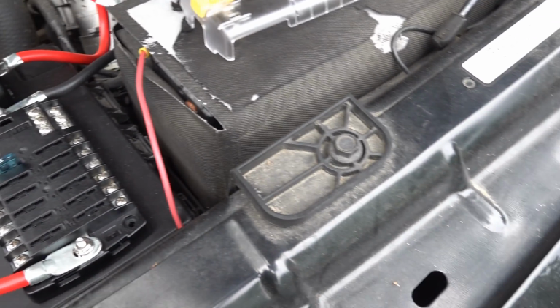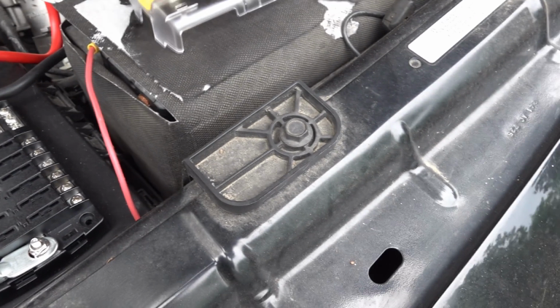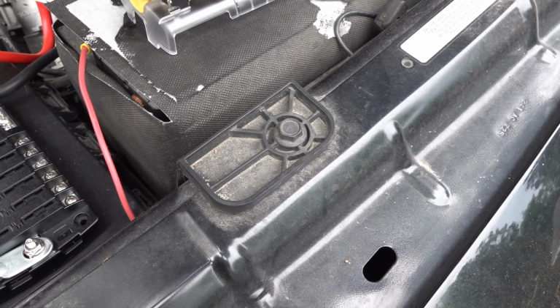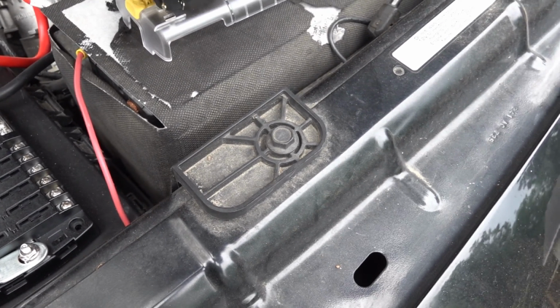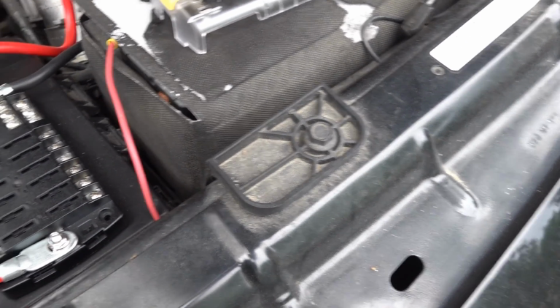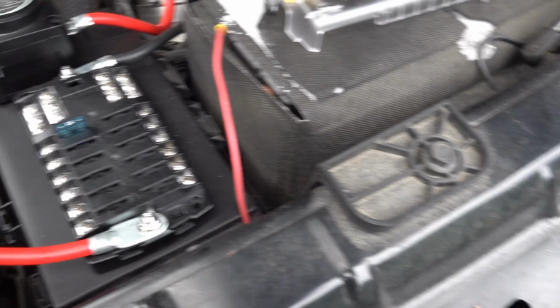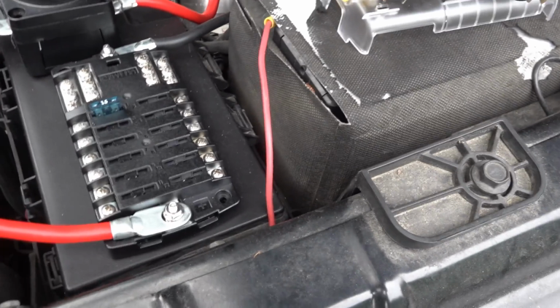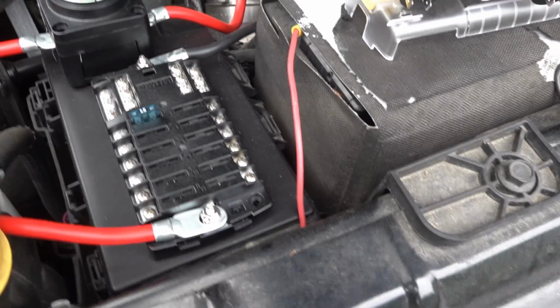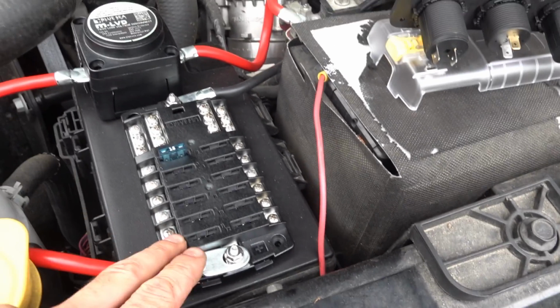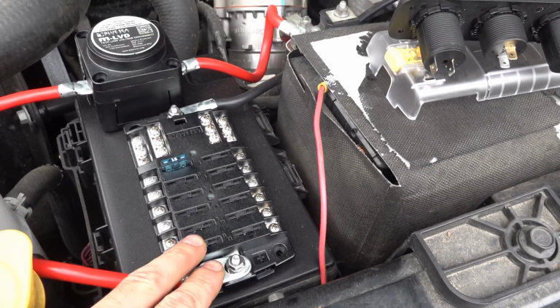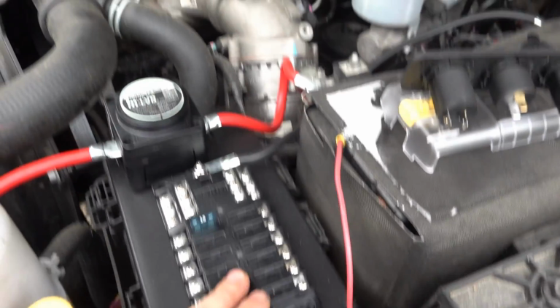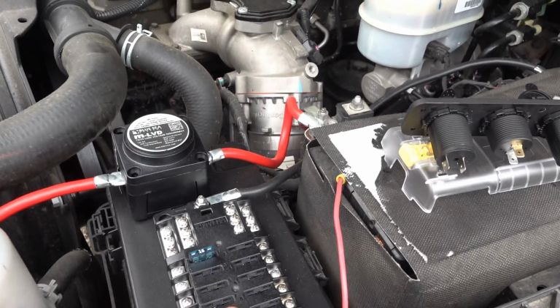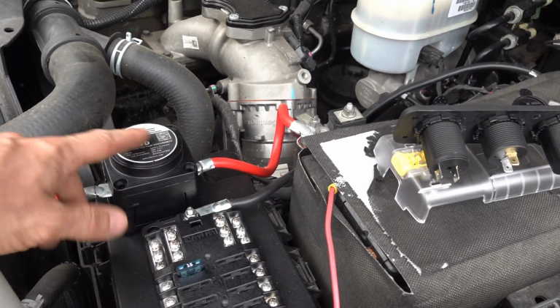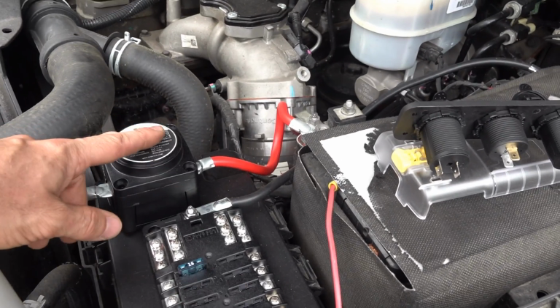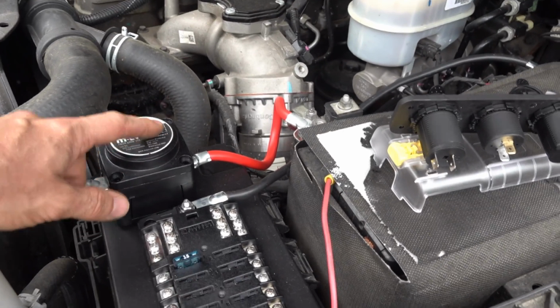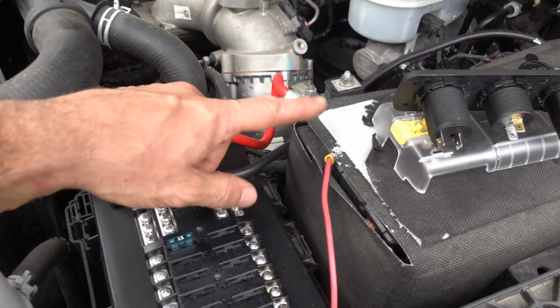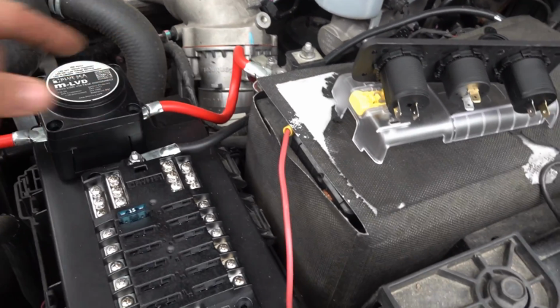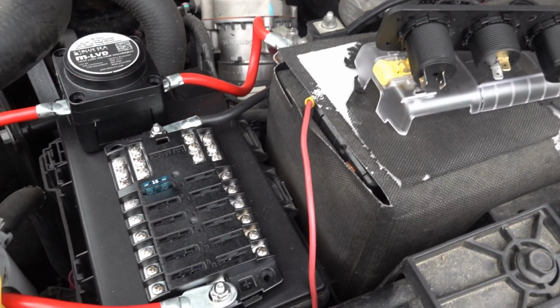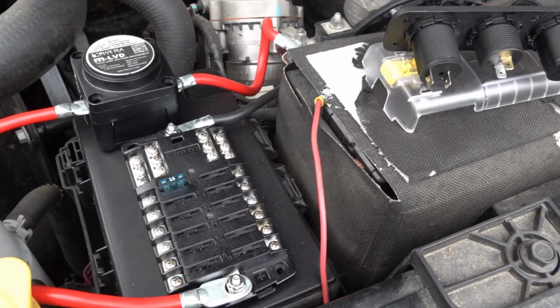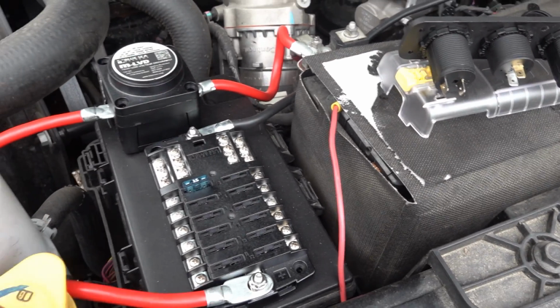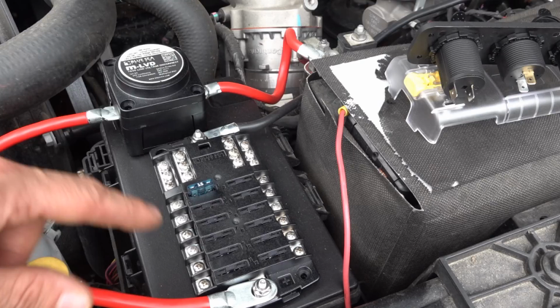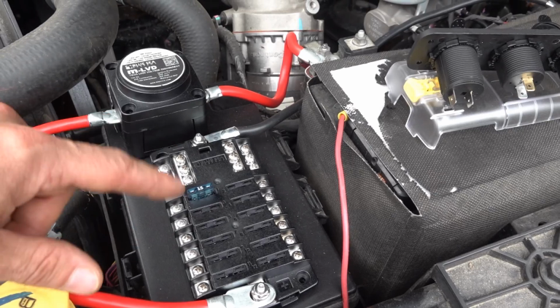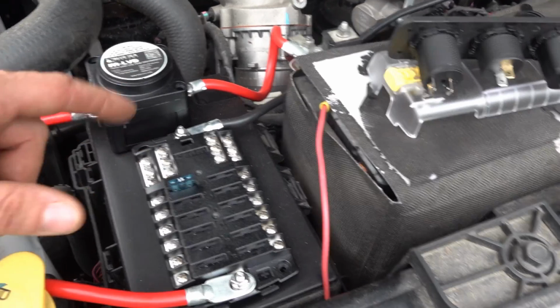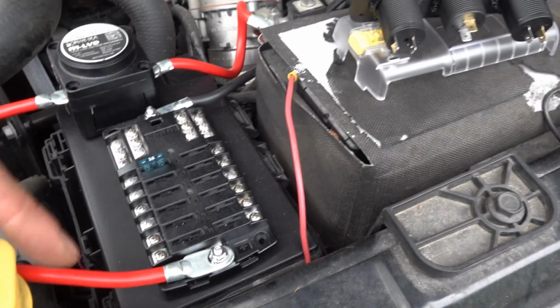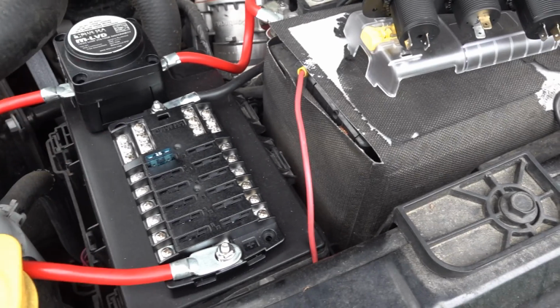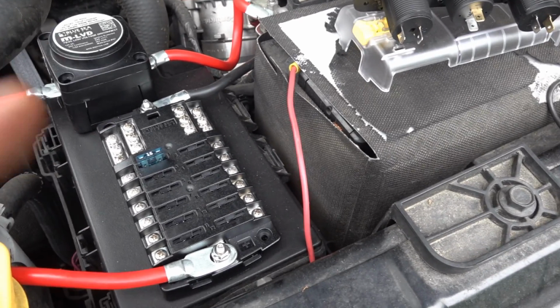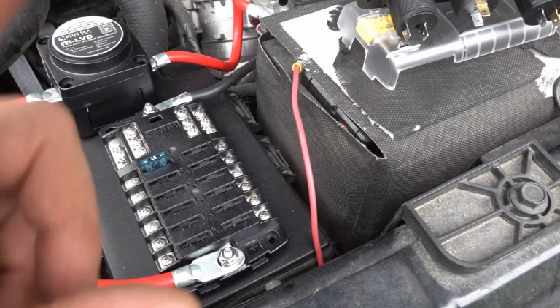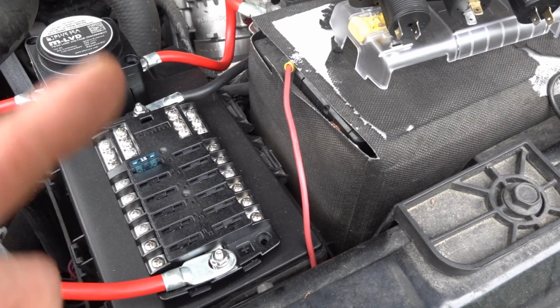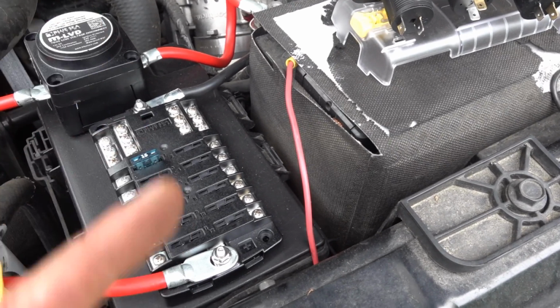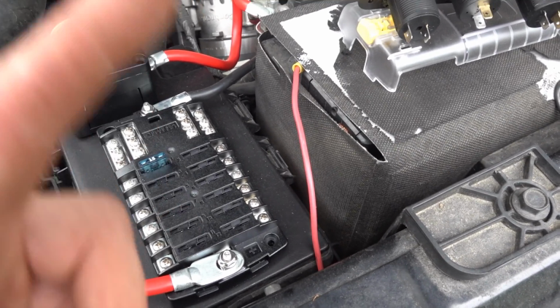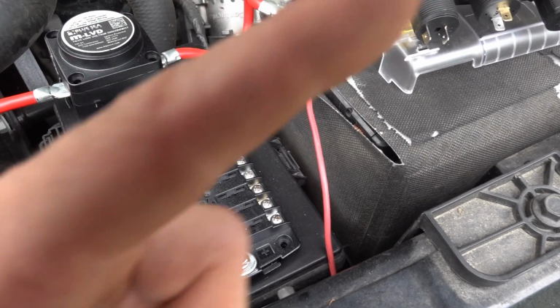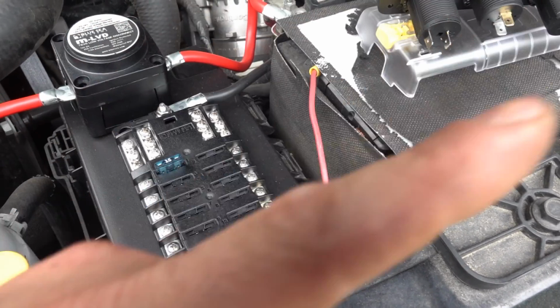I'm going to be running it to this fuse brick I wired in with a low voltage disconnect. I got another video I did on this if you want to check that out - I'll probably put it up here somewhere in the description.